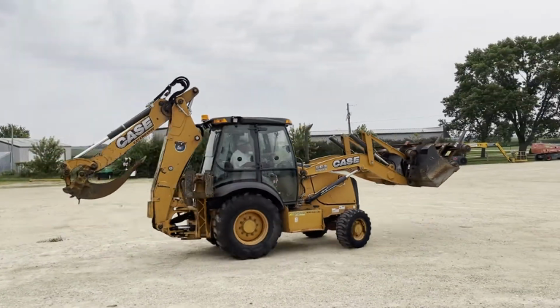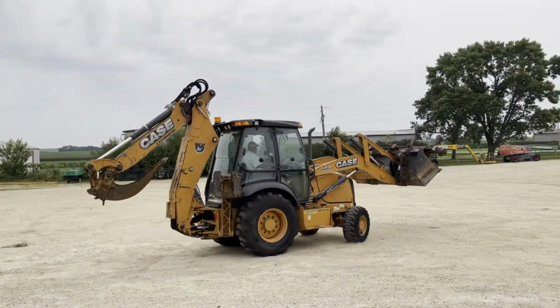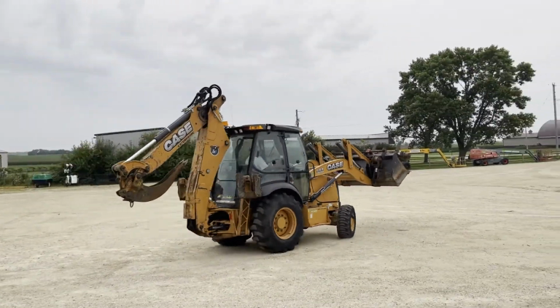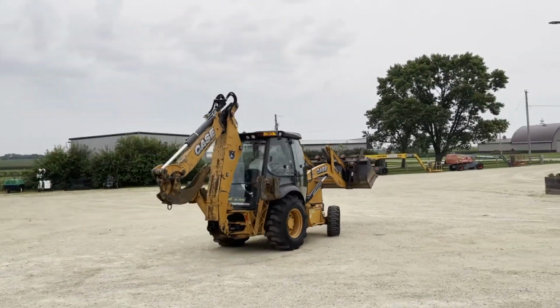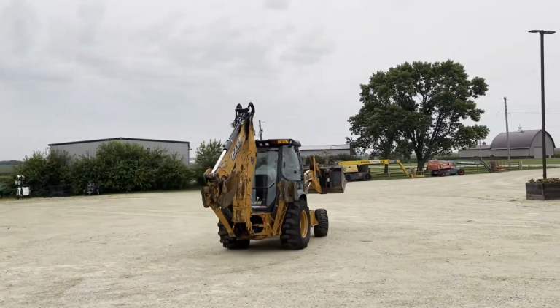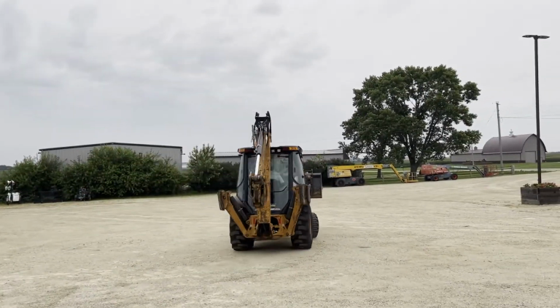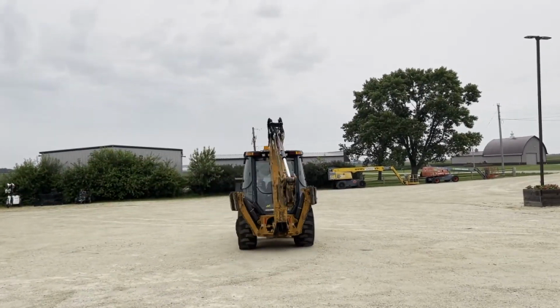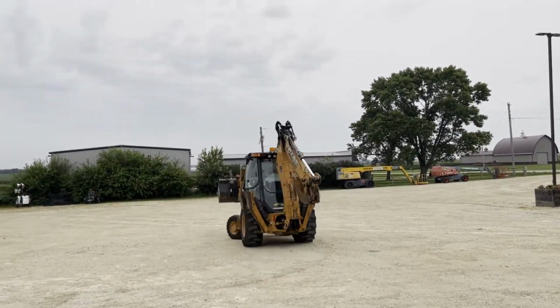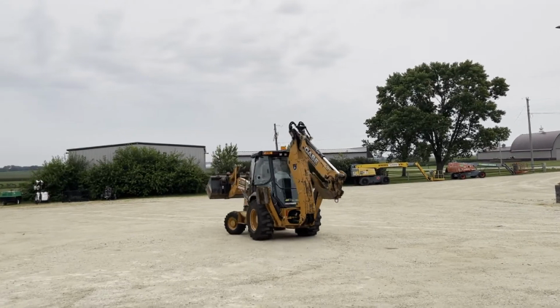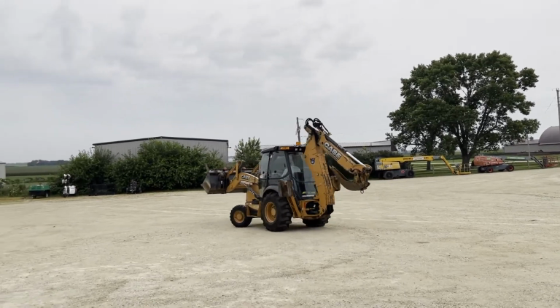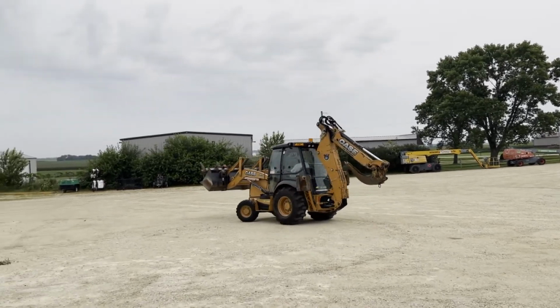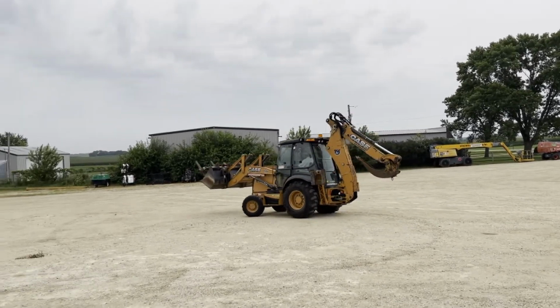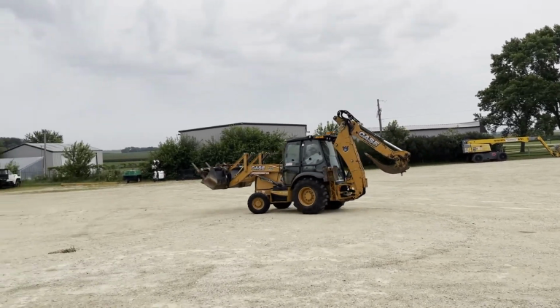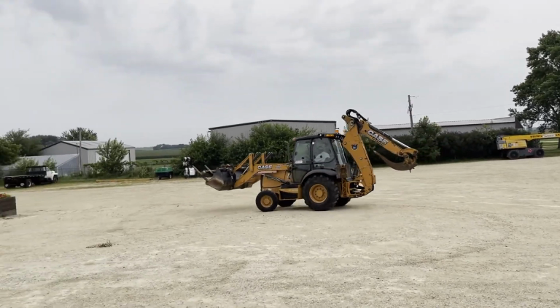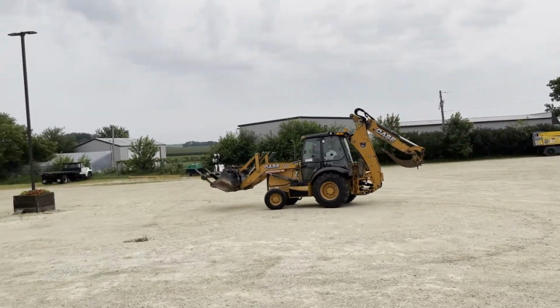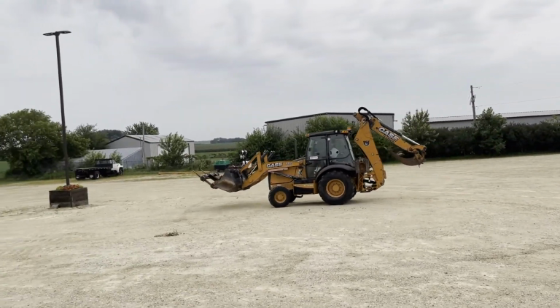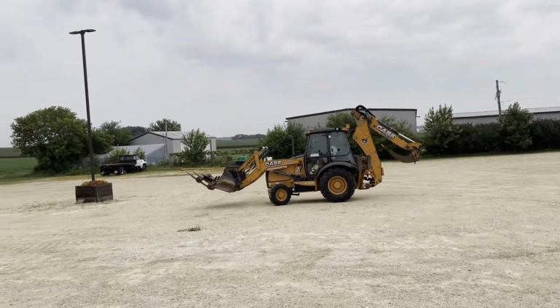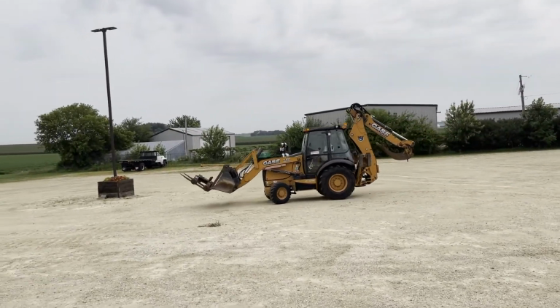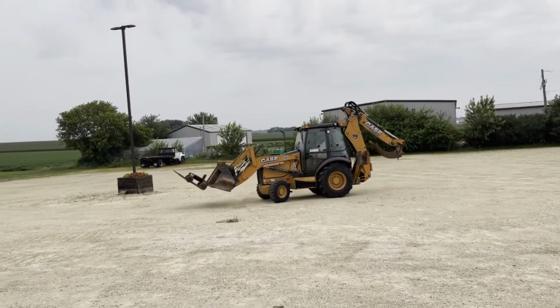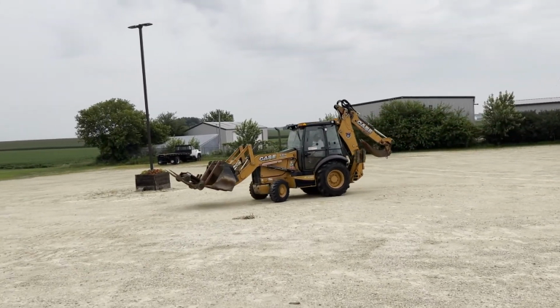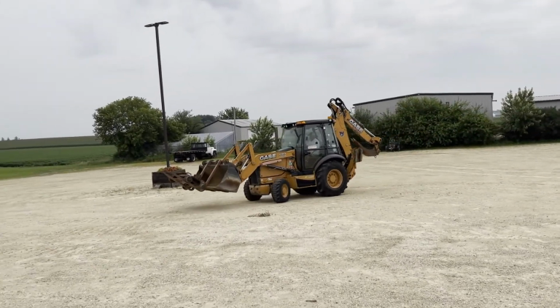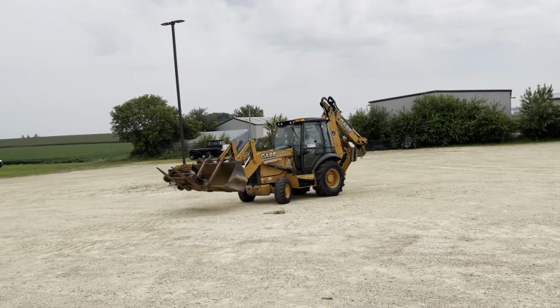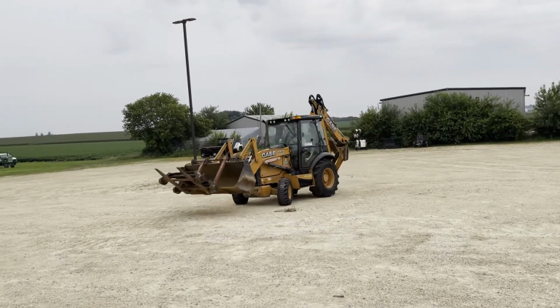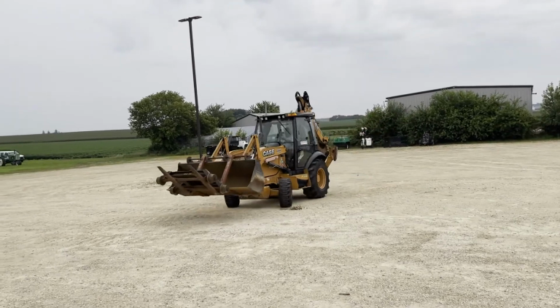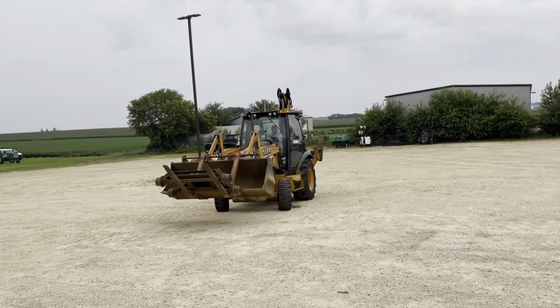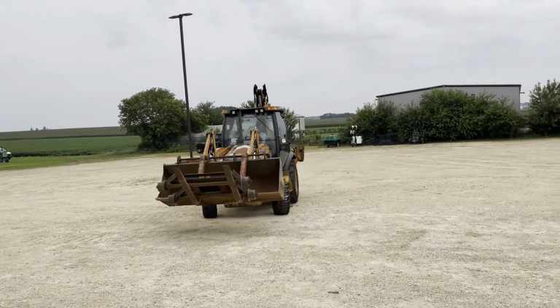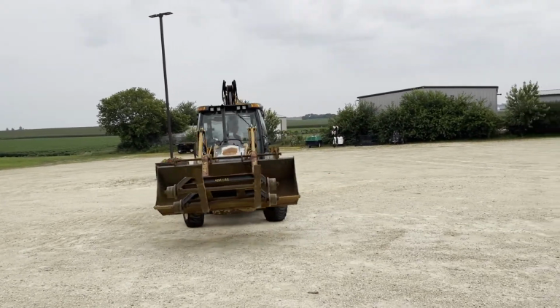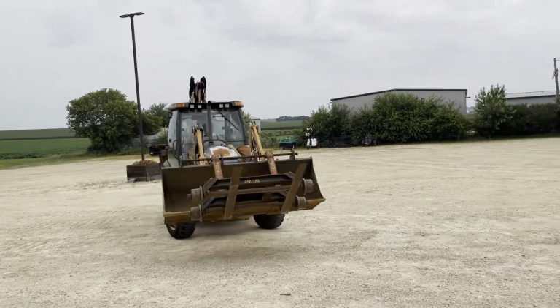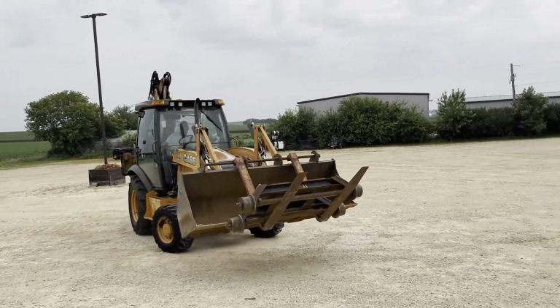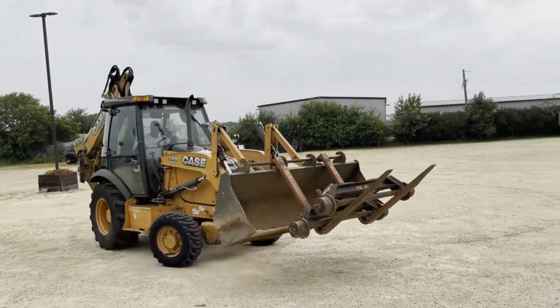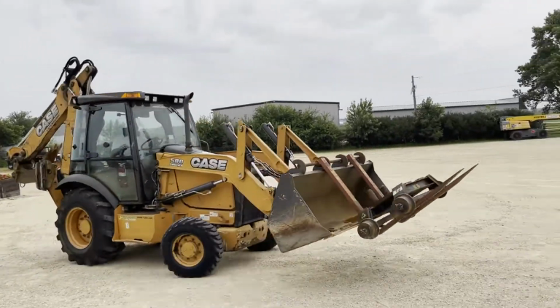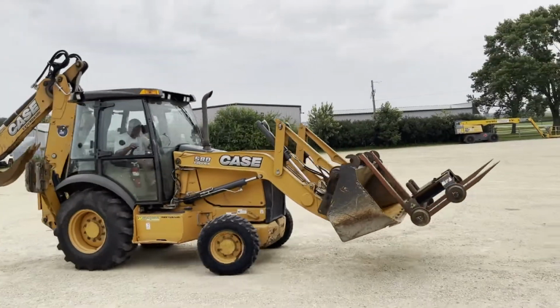The price of this unit has all the rail gear included. They will negotiate if you want it without the rail gear. This really is set up for a rail contractor.